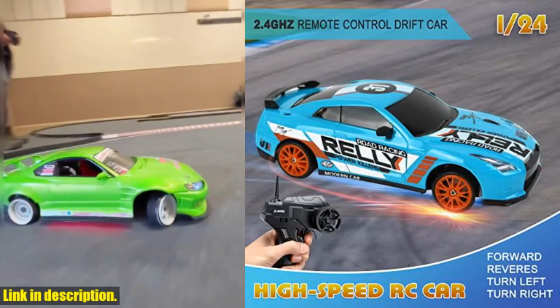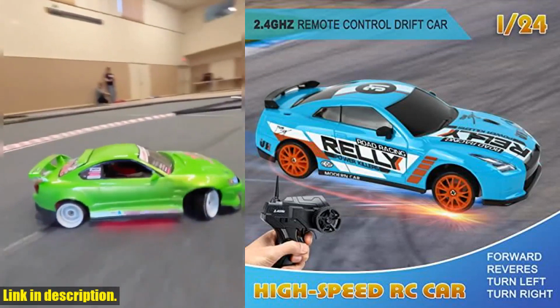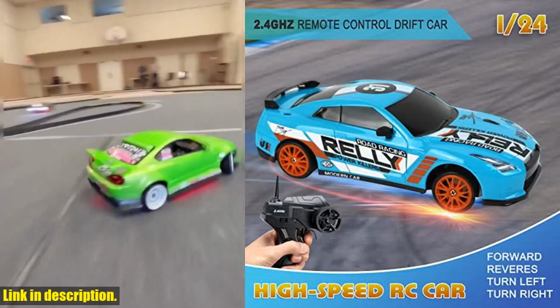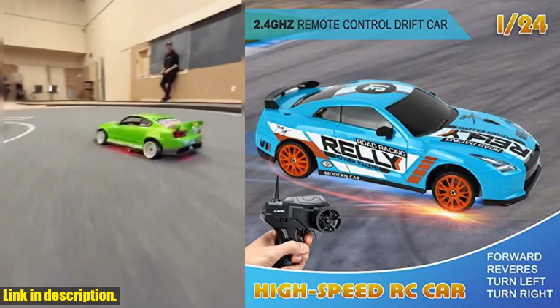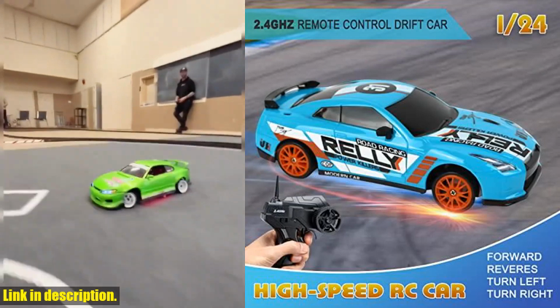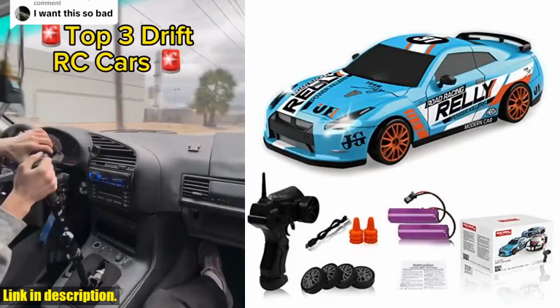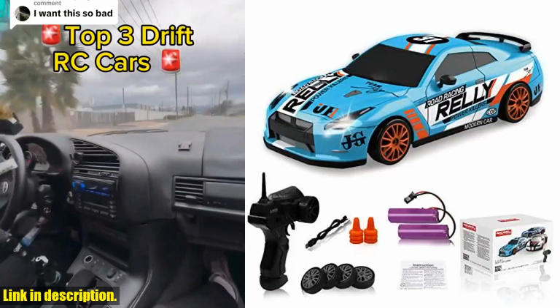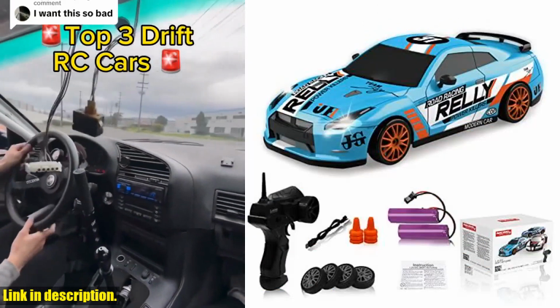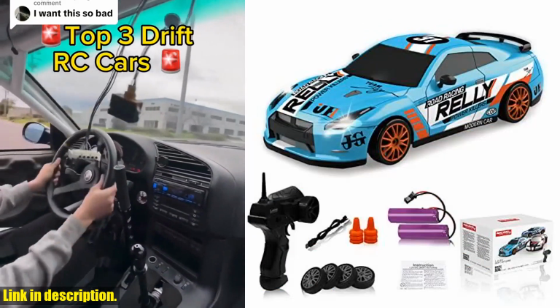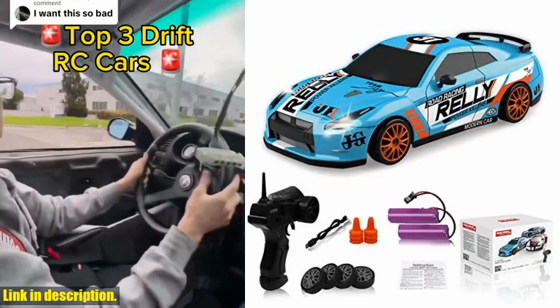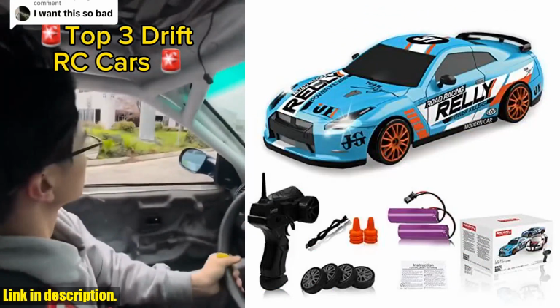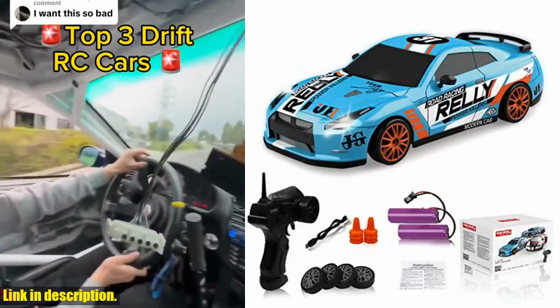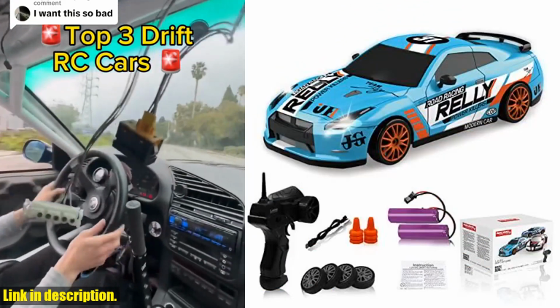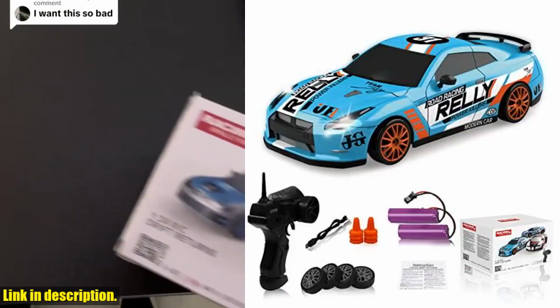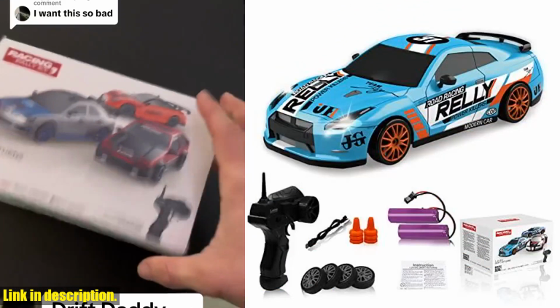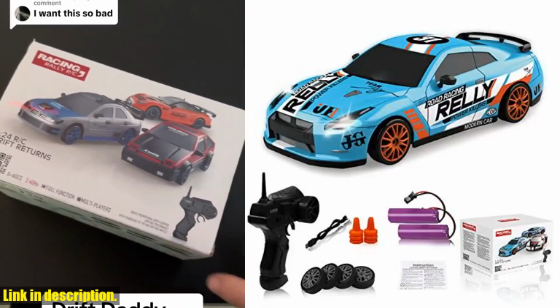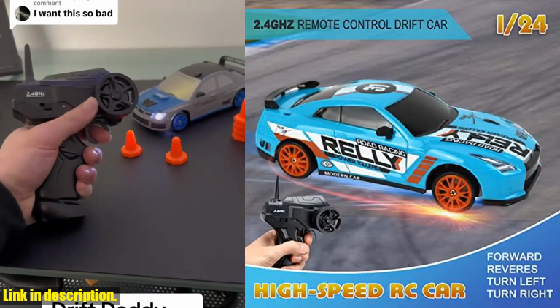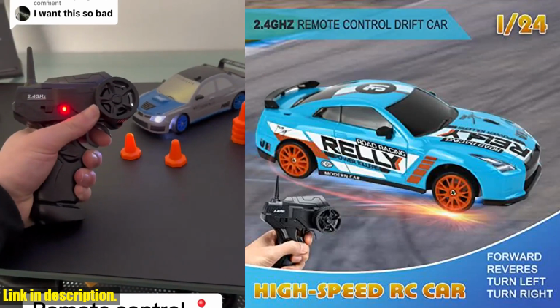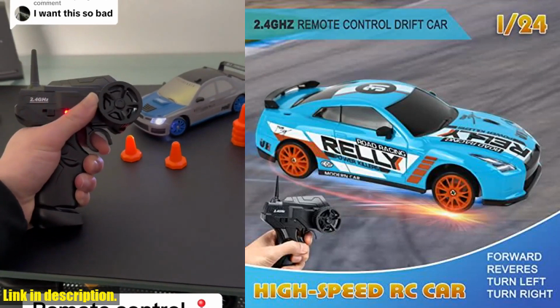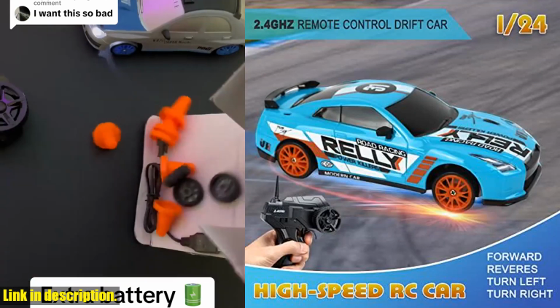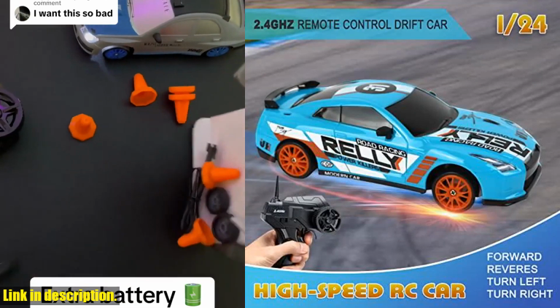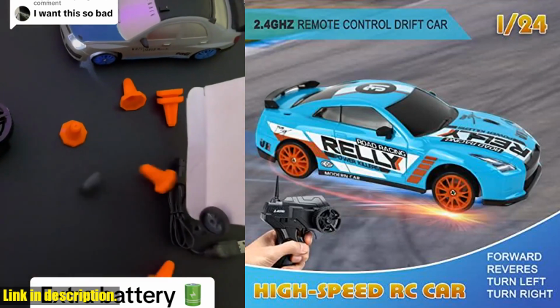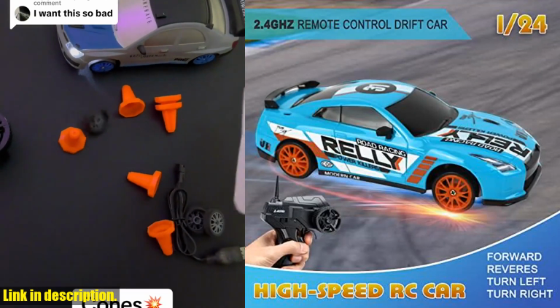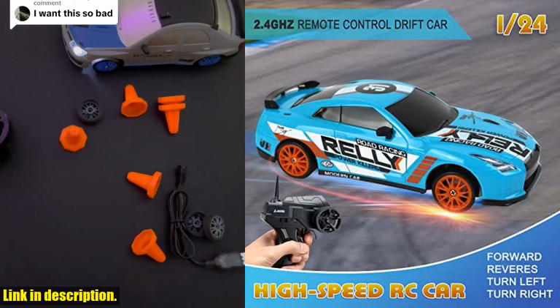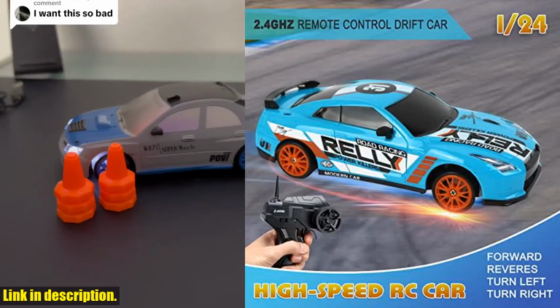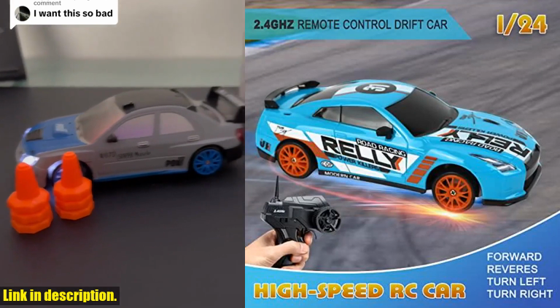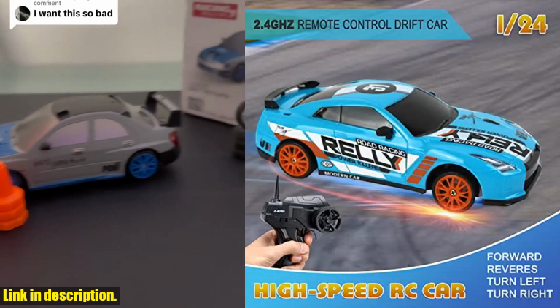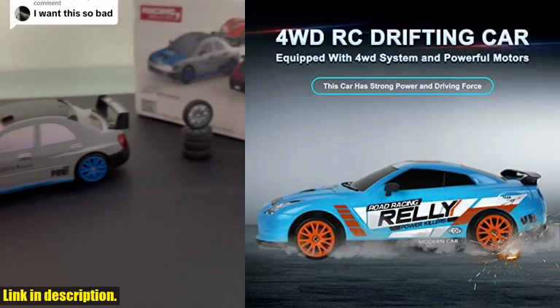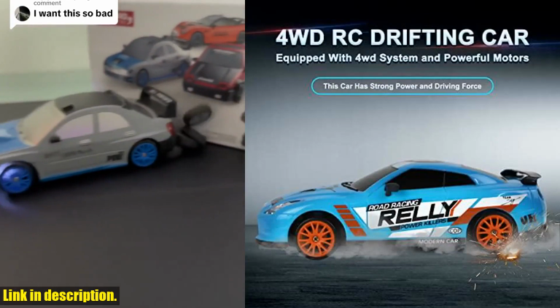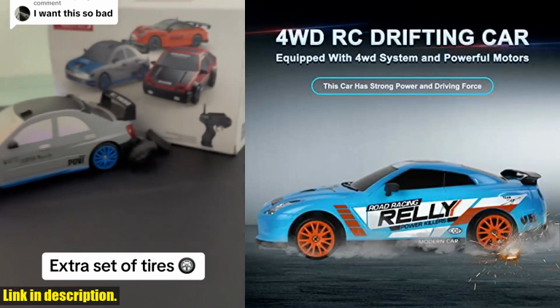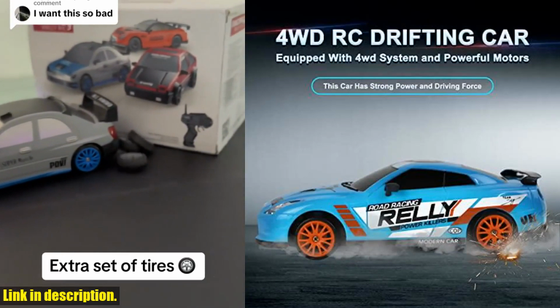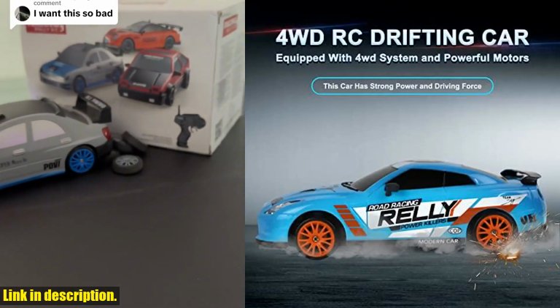The versatility of this car allows for both racing and drifting, providing hours of fun for both kids and adults. Whether you're looking for a fun gift for a loved one or simply want to add some excitement to your own life, this RC Drift Car is the perfect choice.